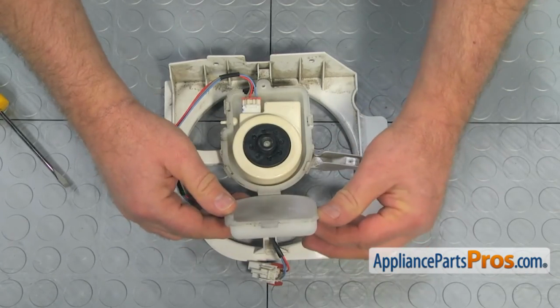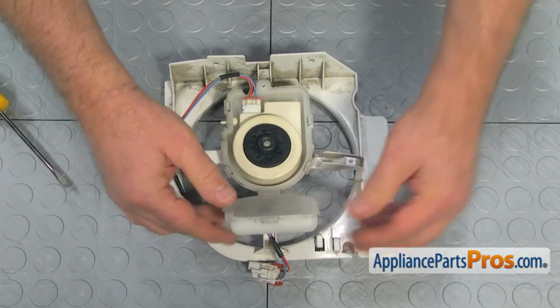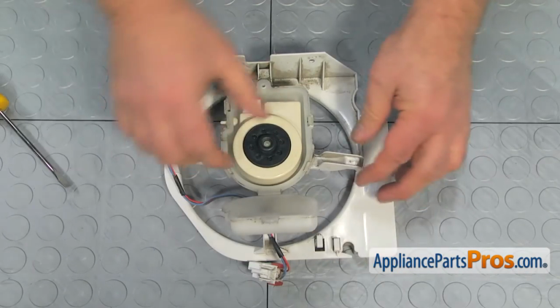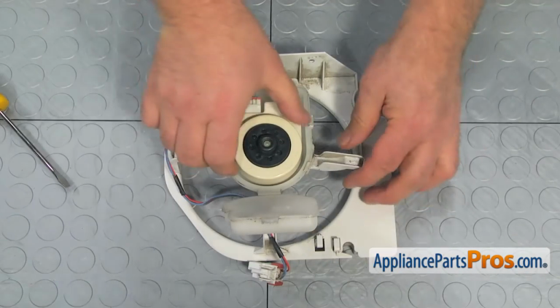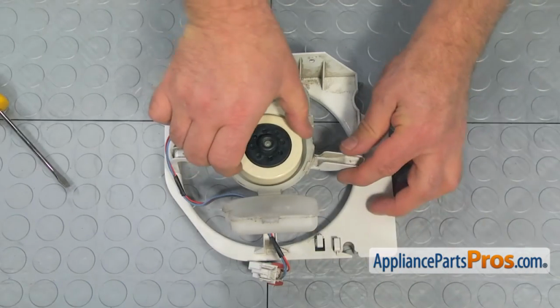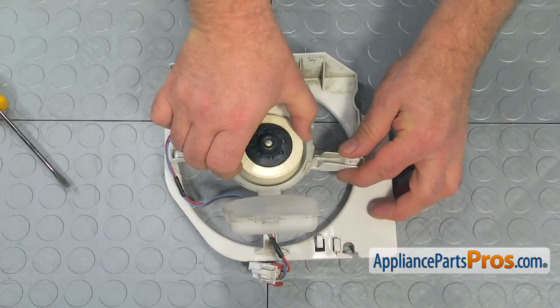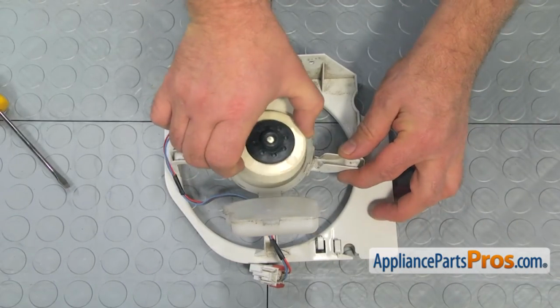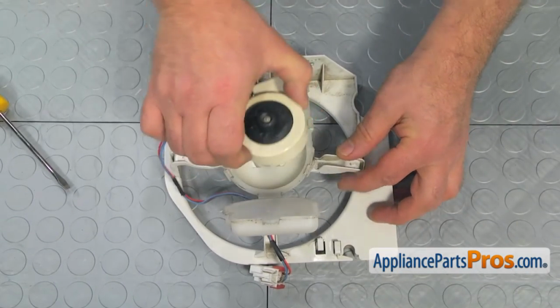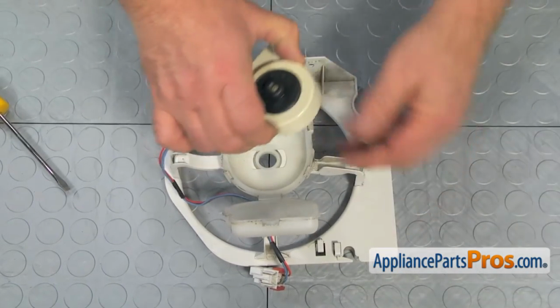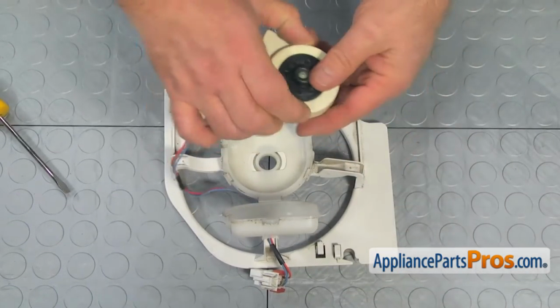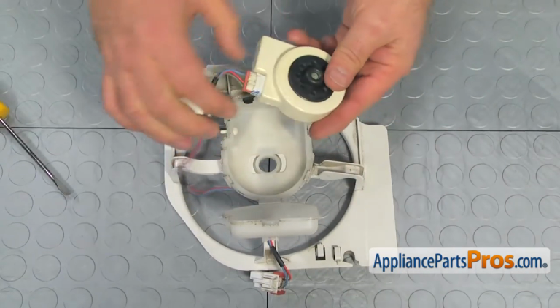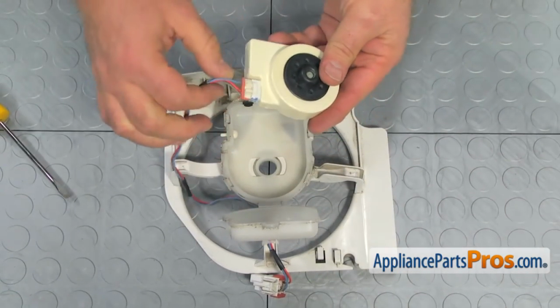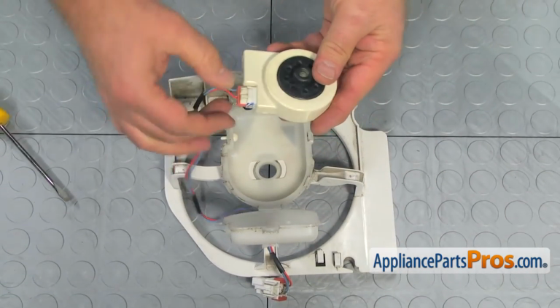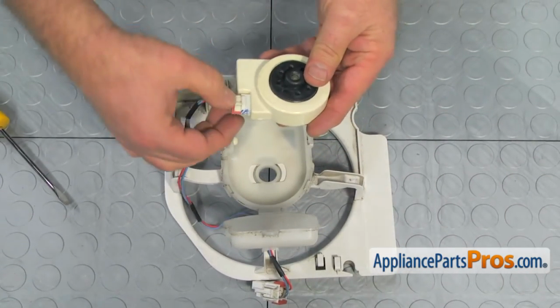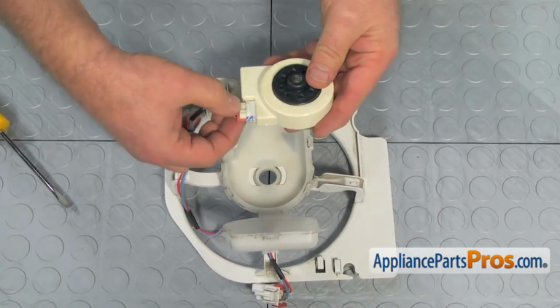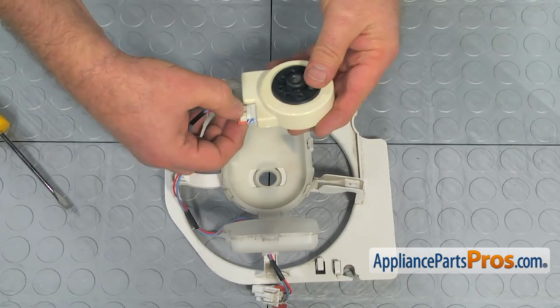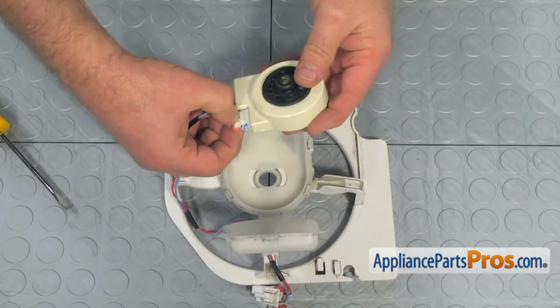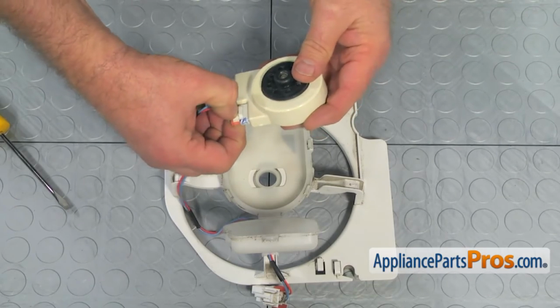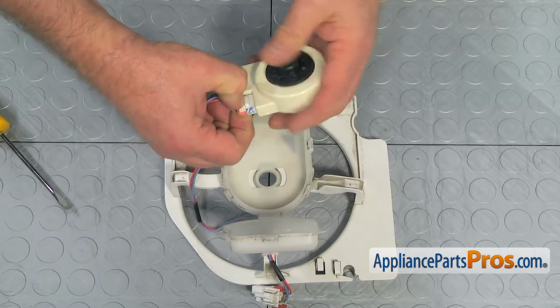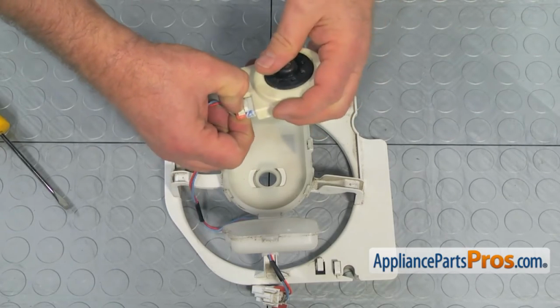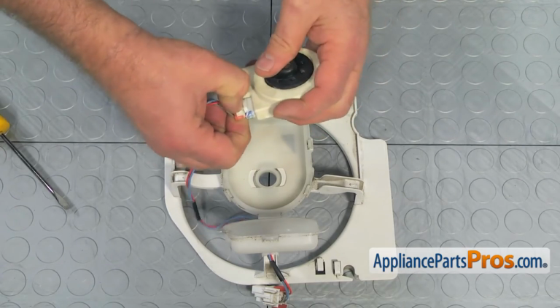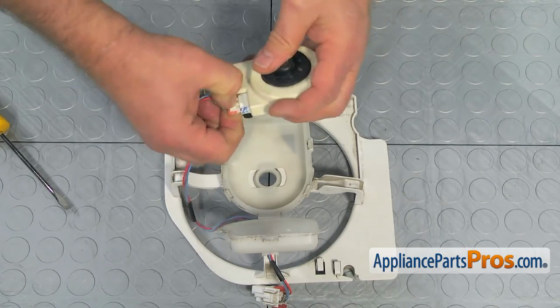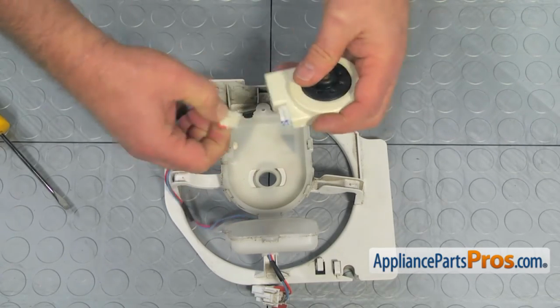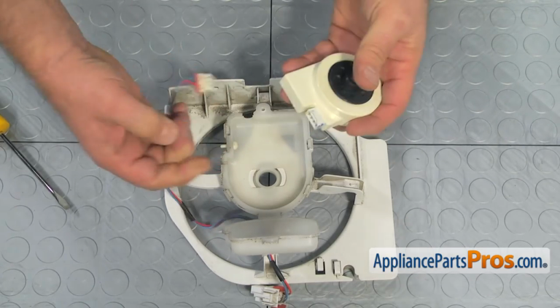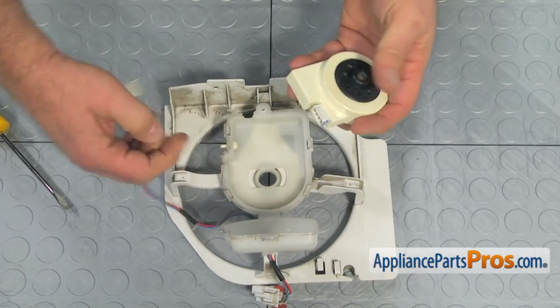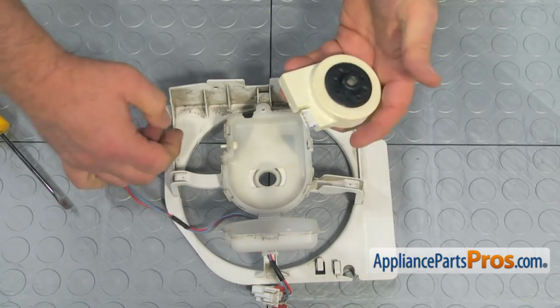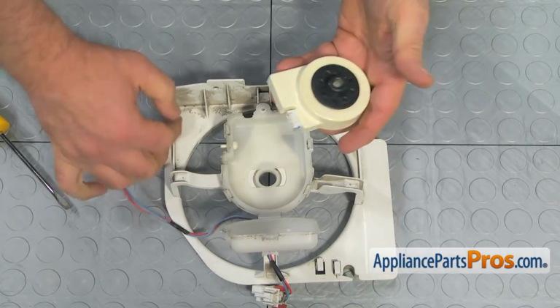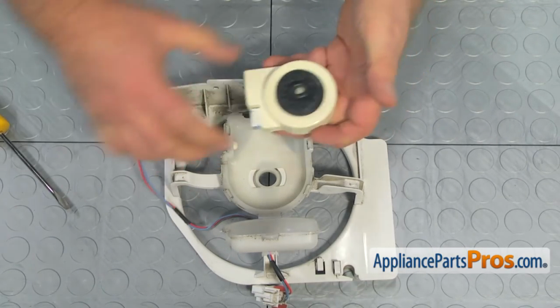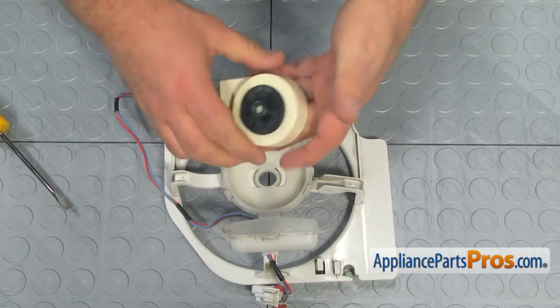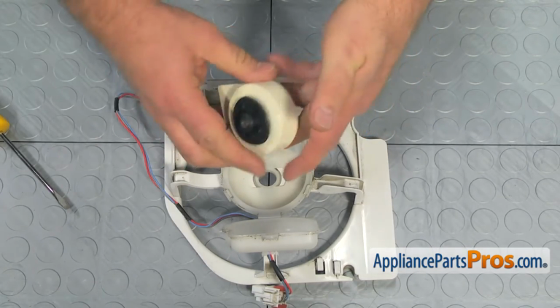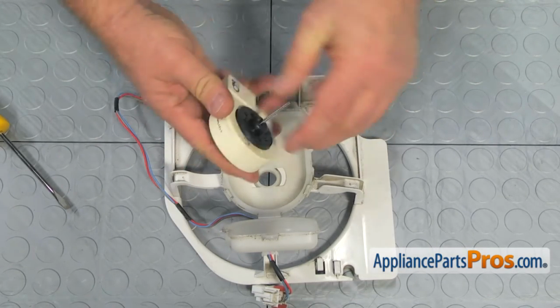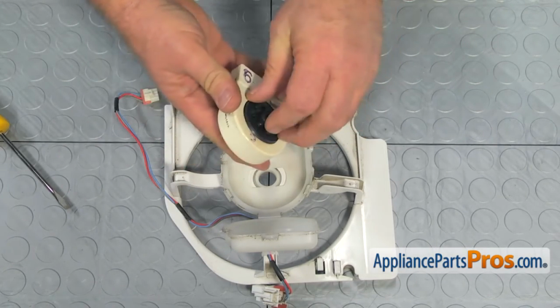Pull out the motor, push on the locking tab and disconnect the wire harness, and remove the grommets.